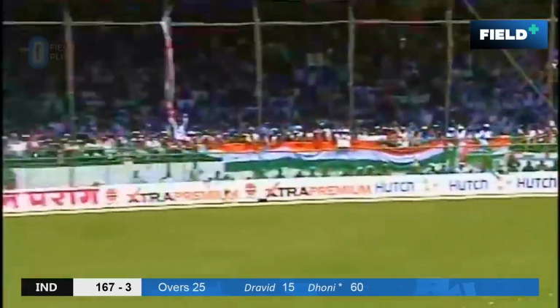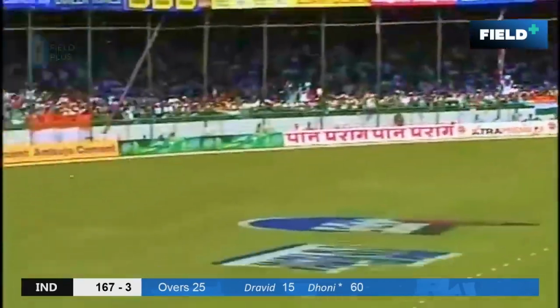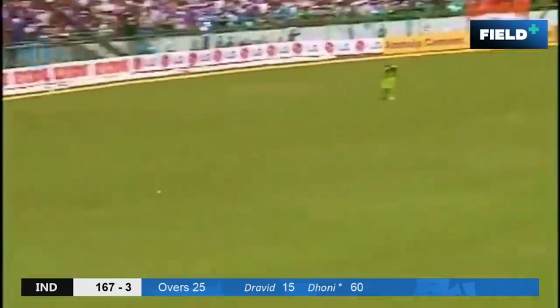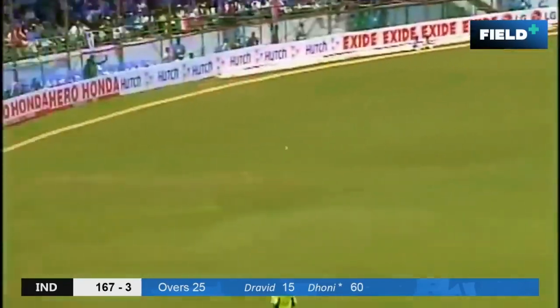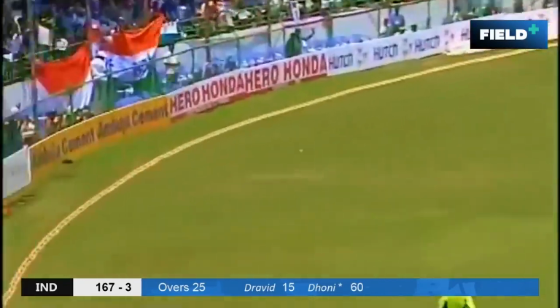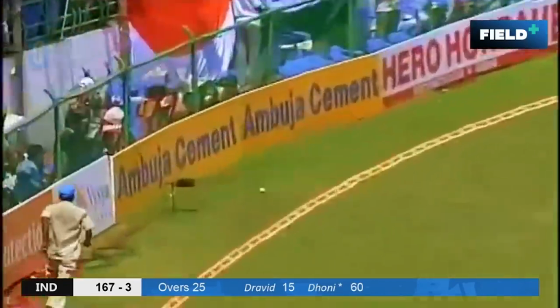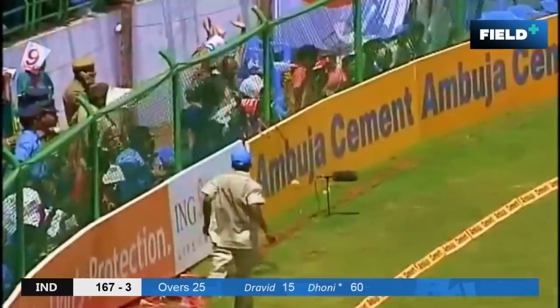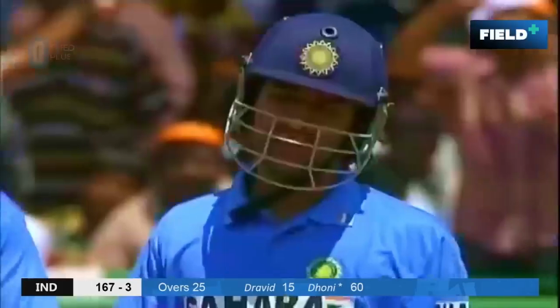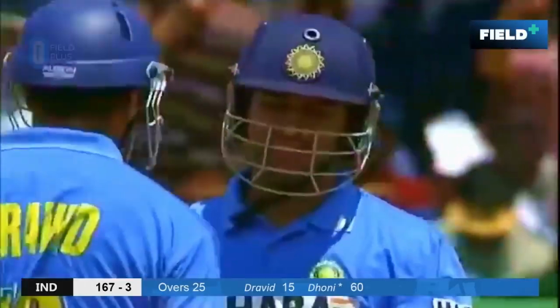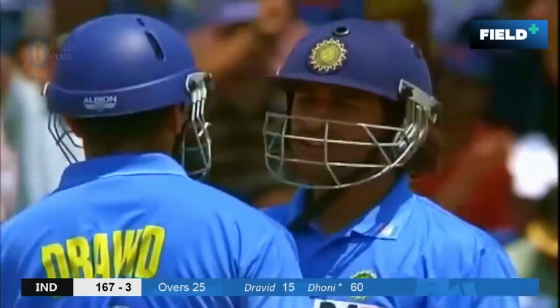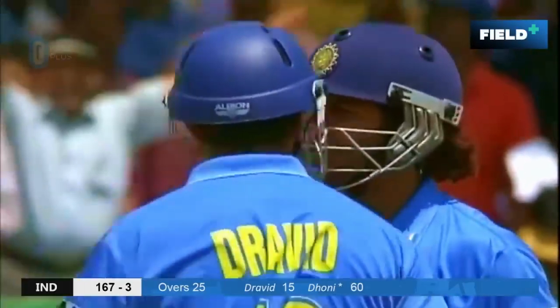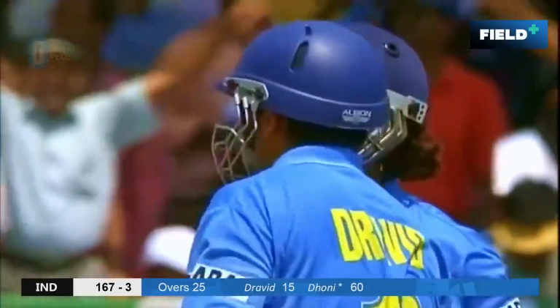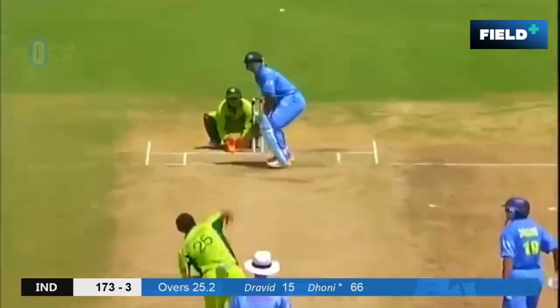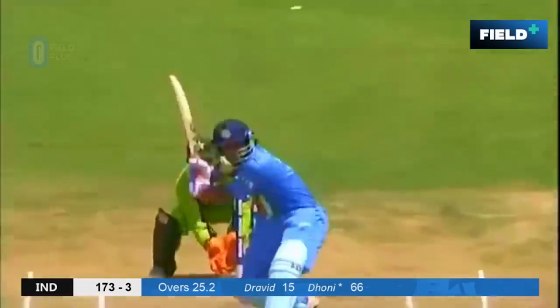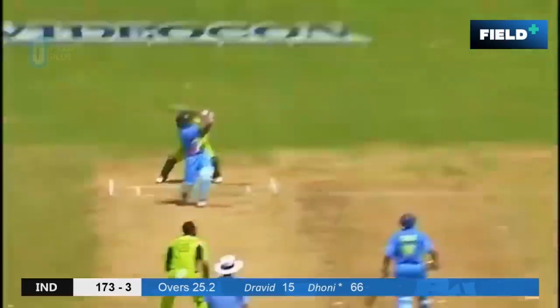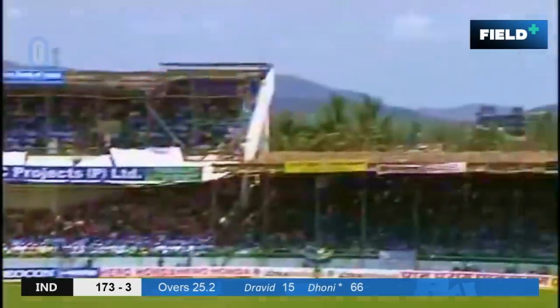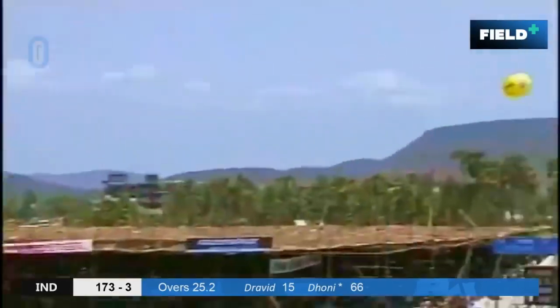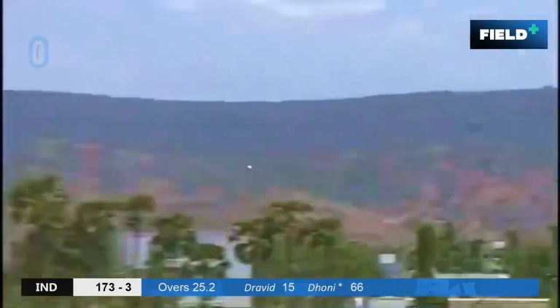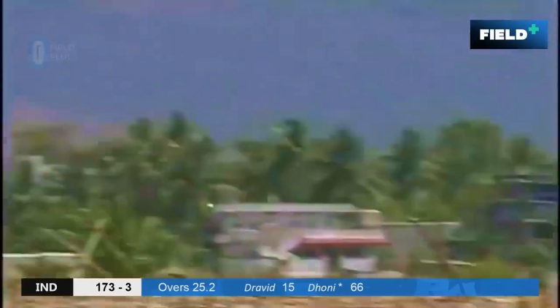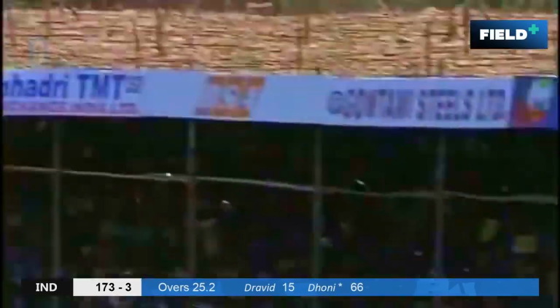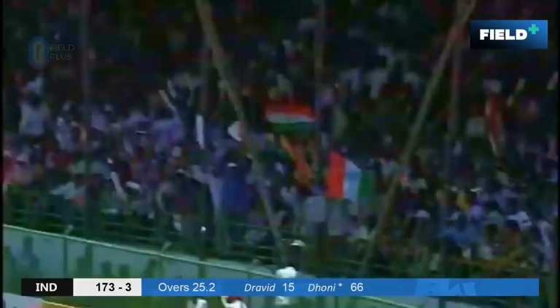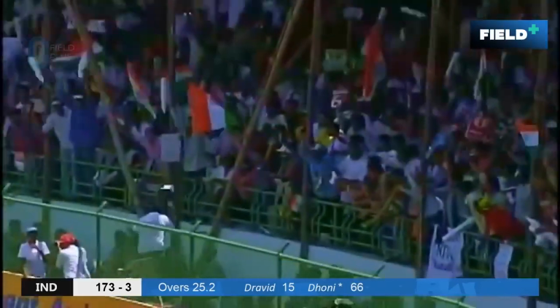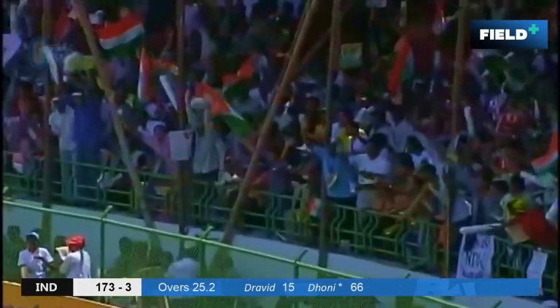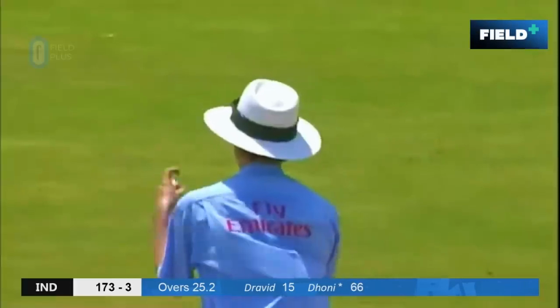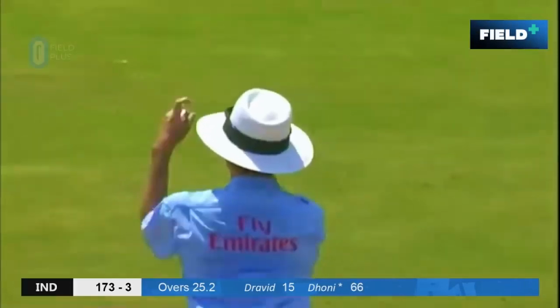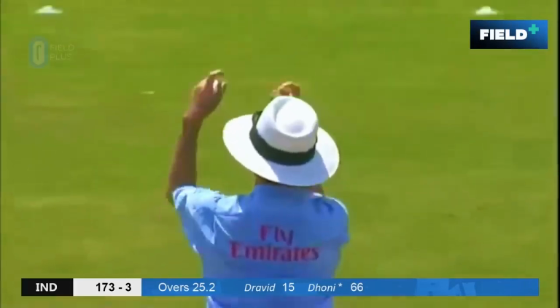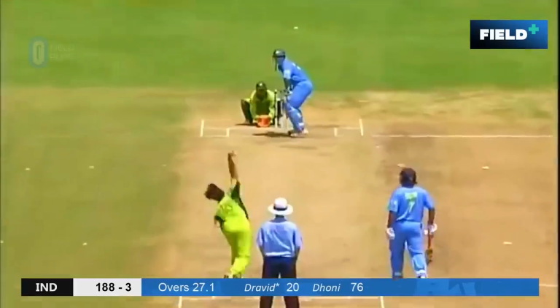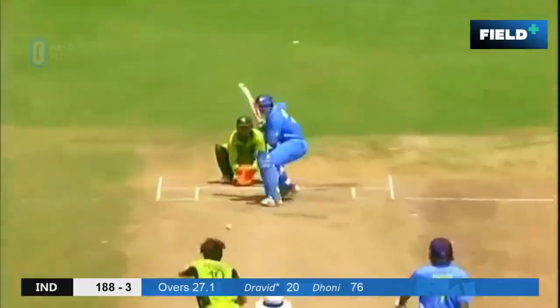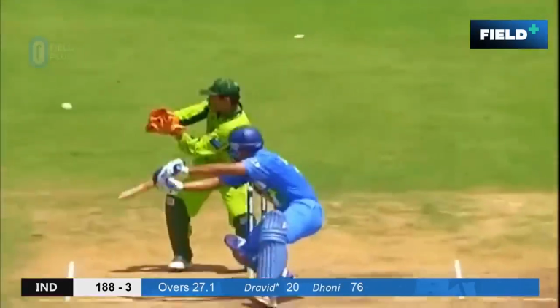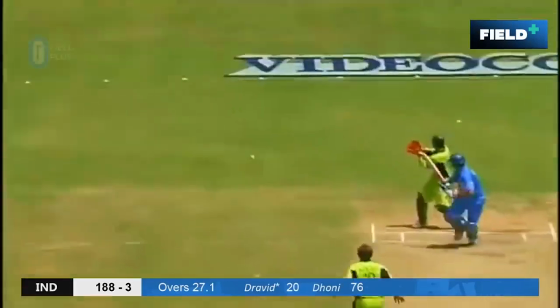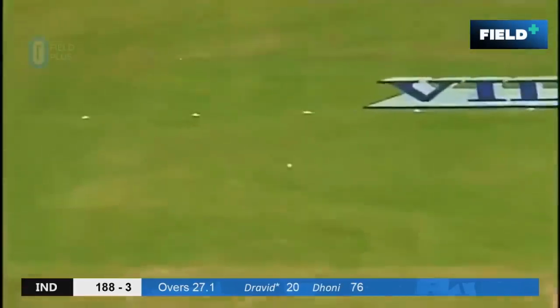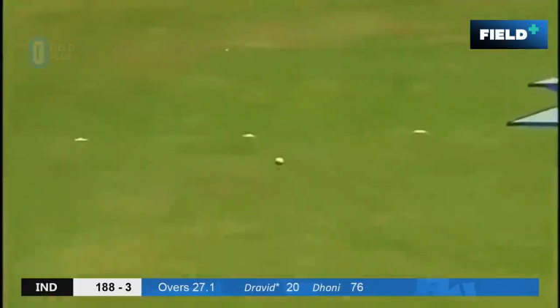And a good attitude when he came out. That's a good cricketing shot — very good cricketing shot from Dhoni. Goes for the big one — six! That's more like it. Yes, well.